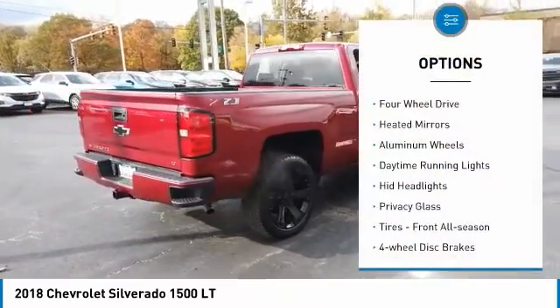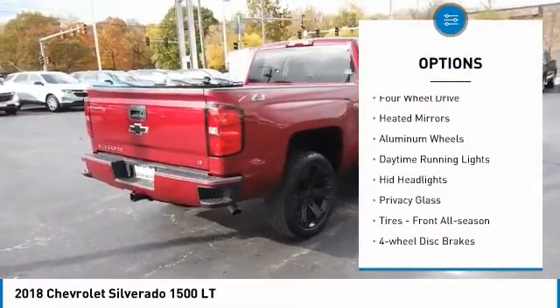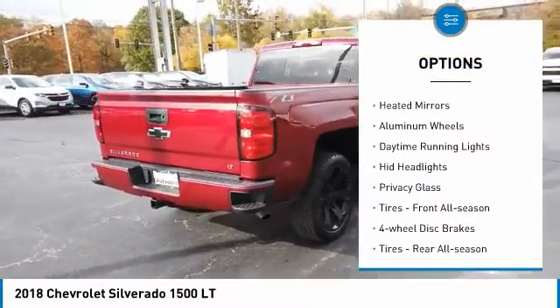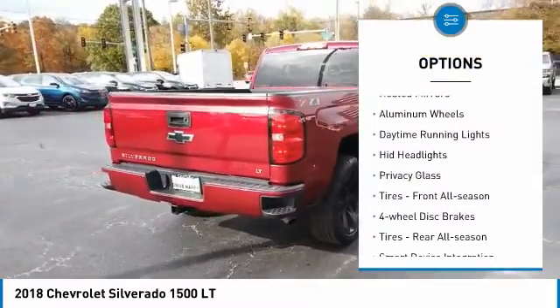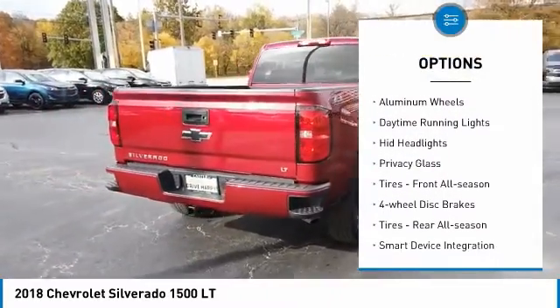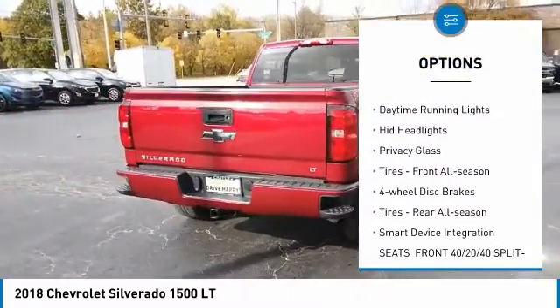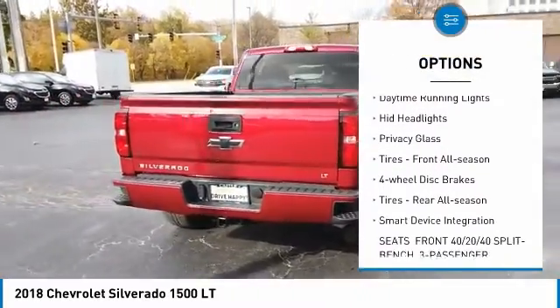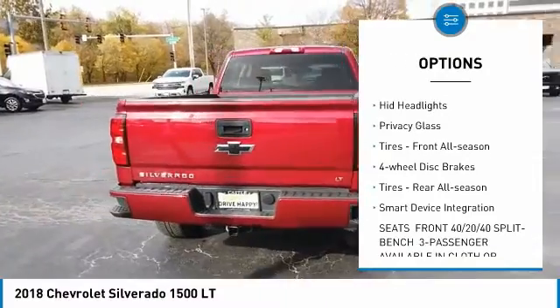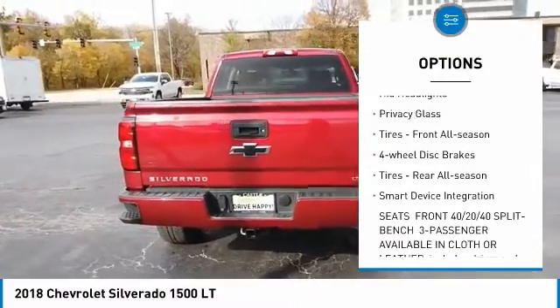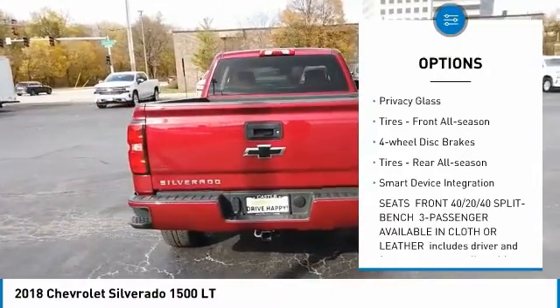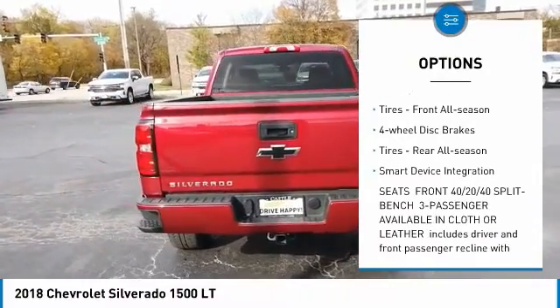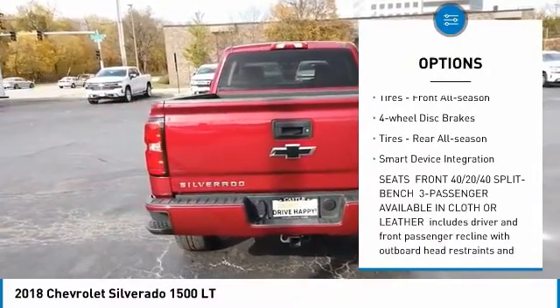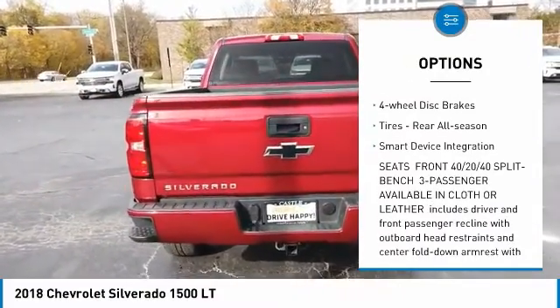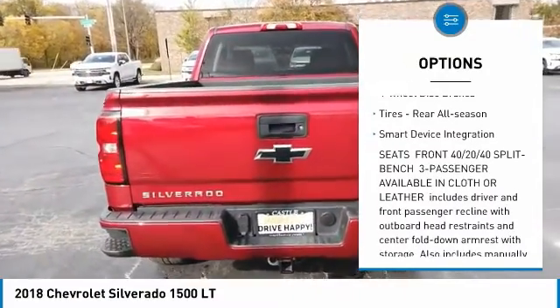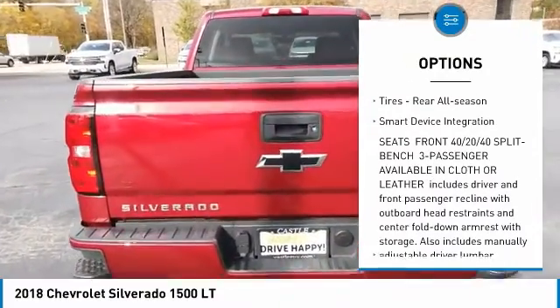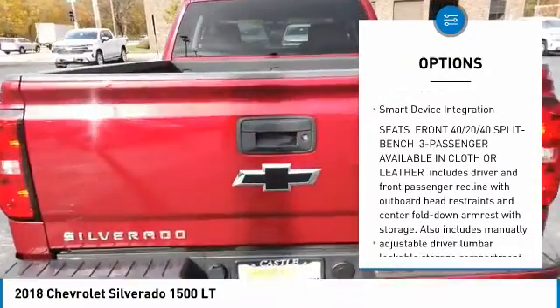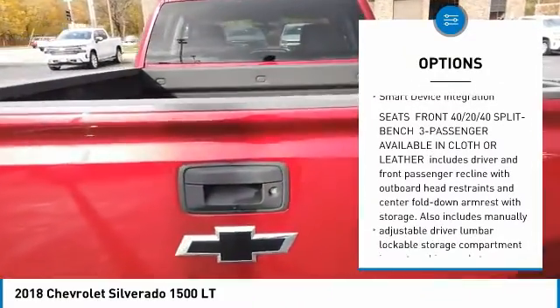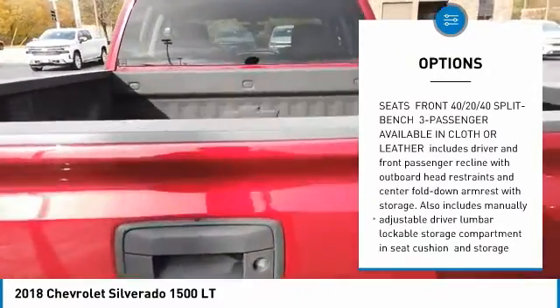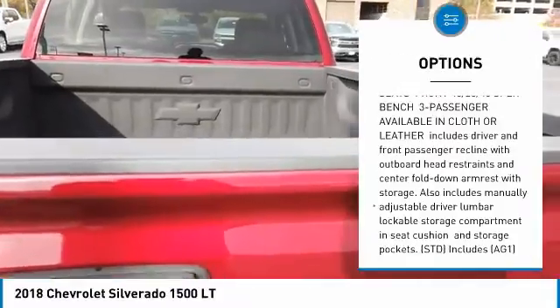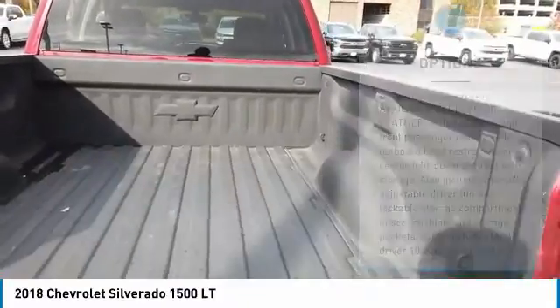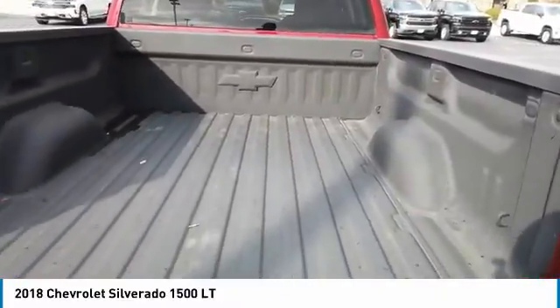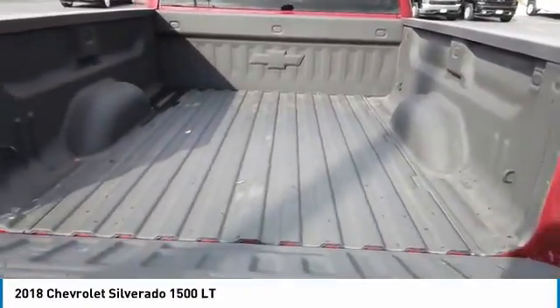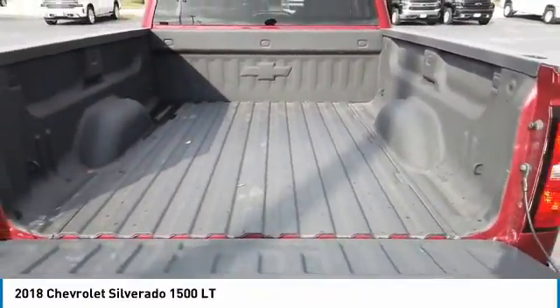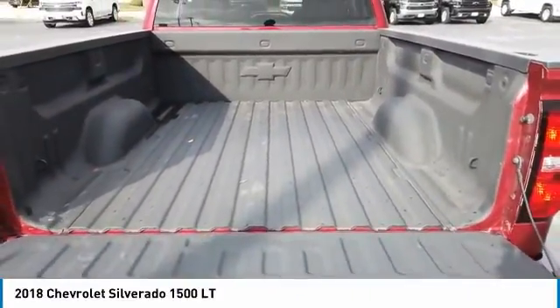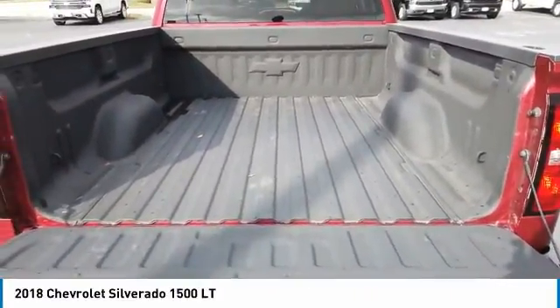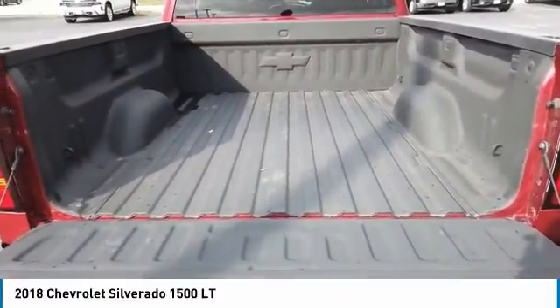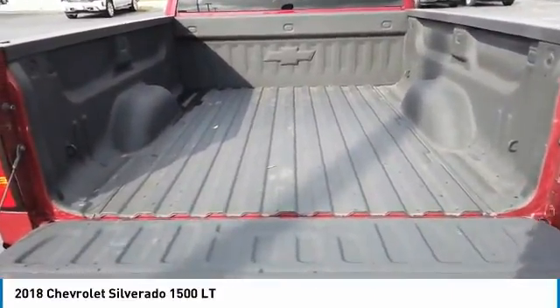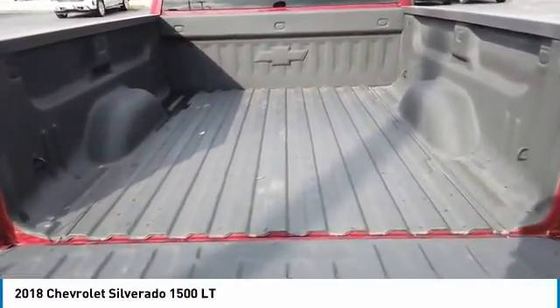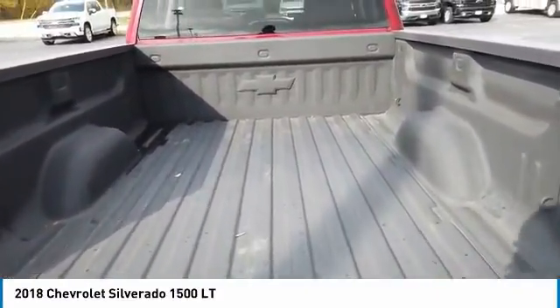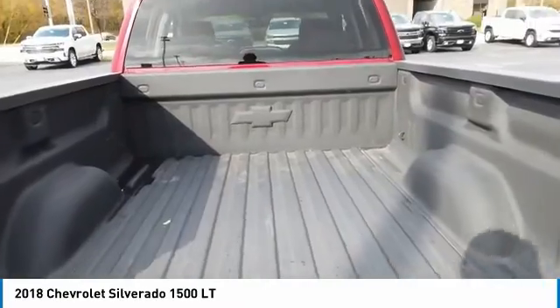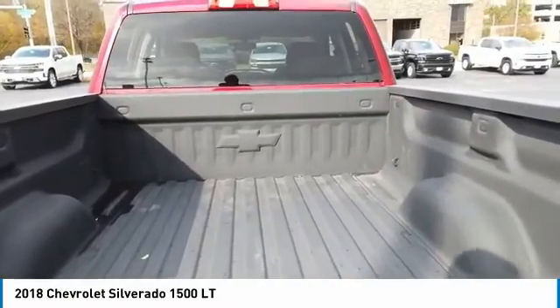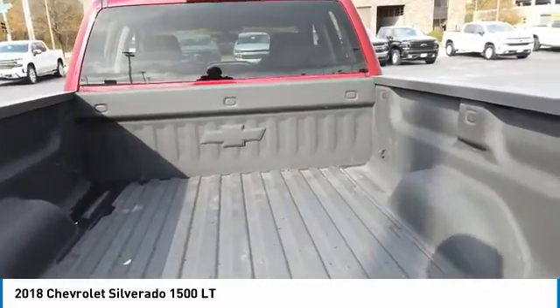4-wheel drive, heated mirrors, aluminum wheels, daytime running lights, HID headlights, privacy glass, tires front all season, 4-wheel disc brakes, tires rear all season, smart device integration.